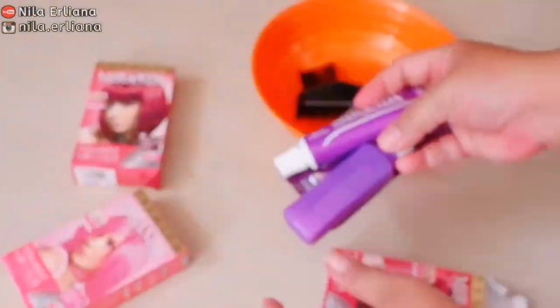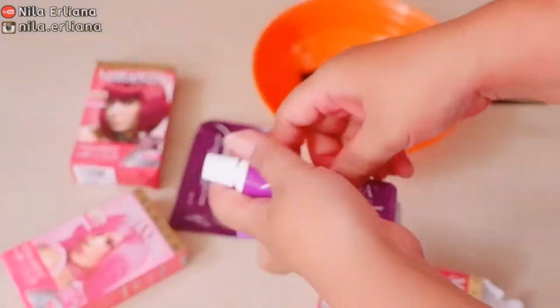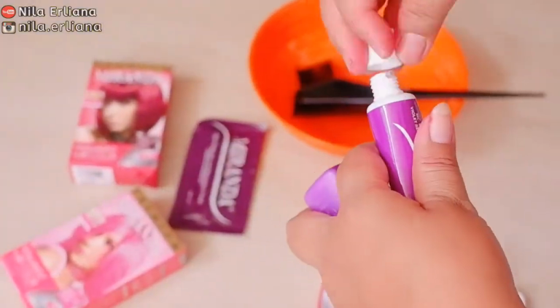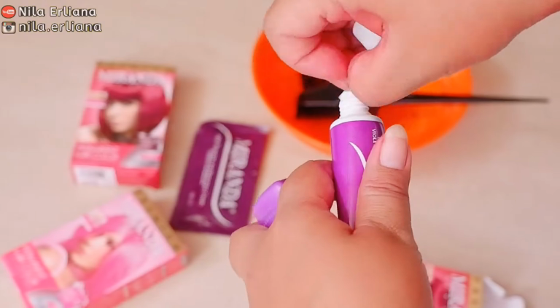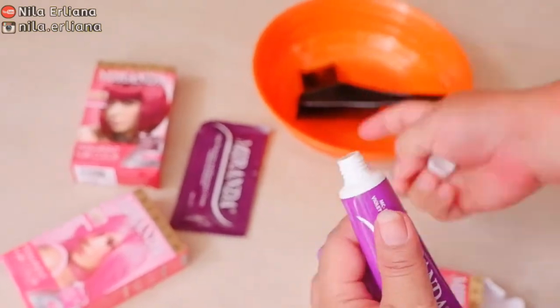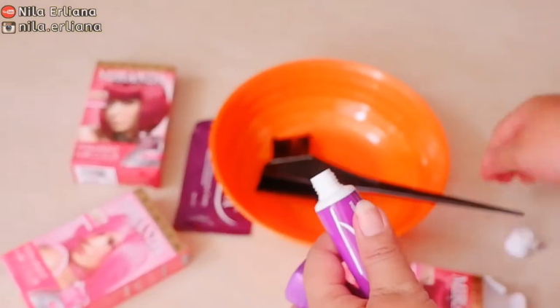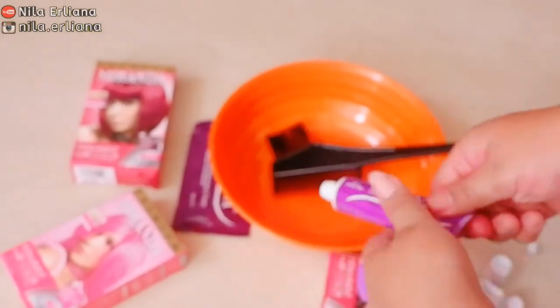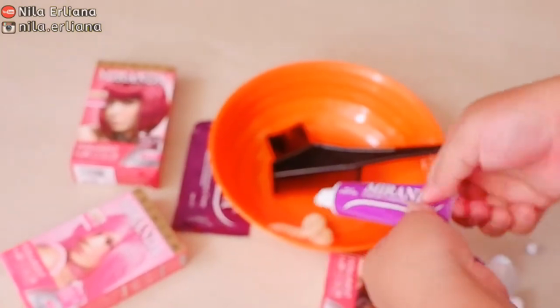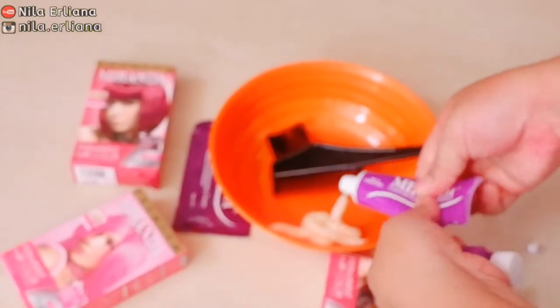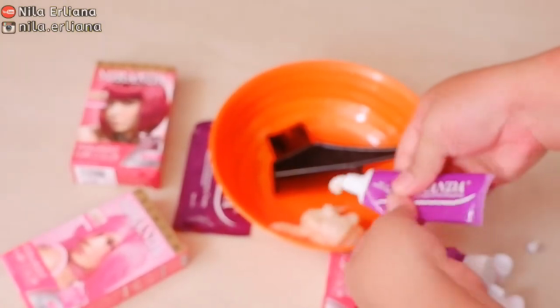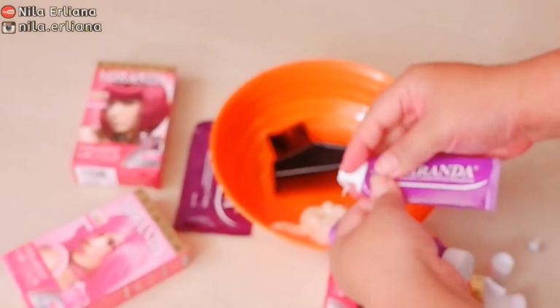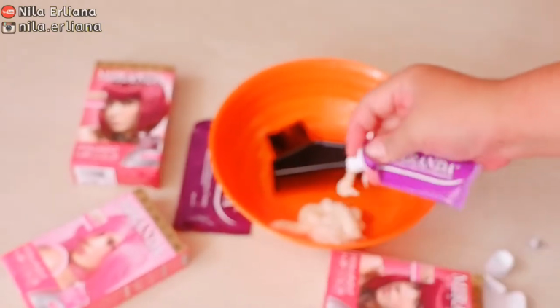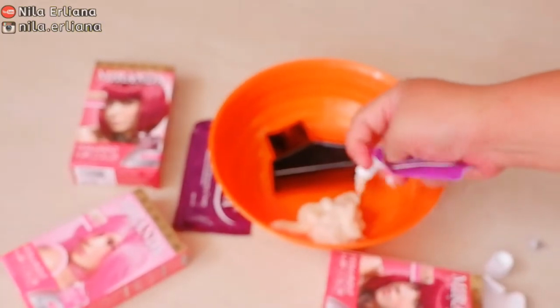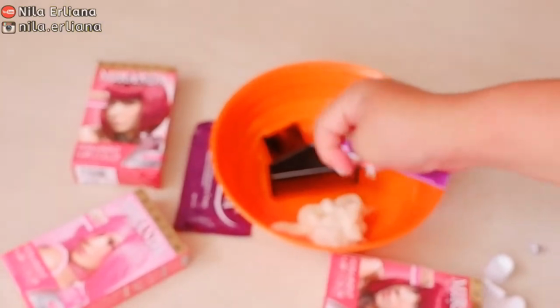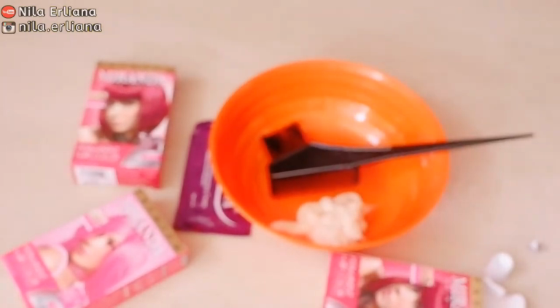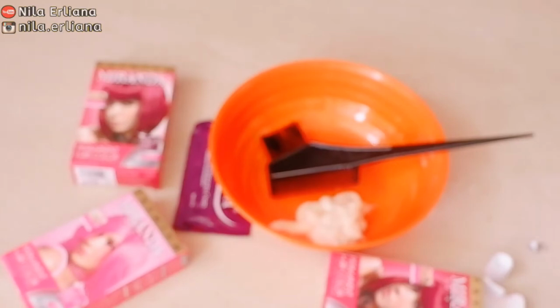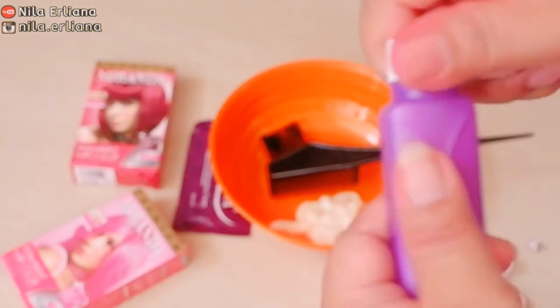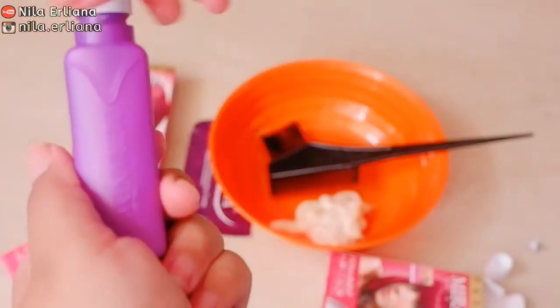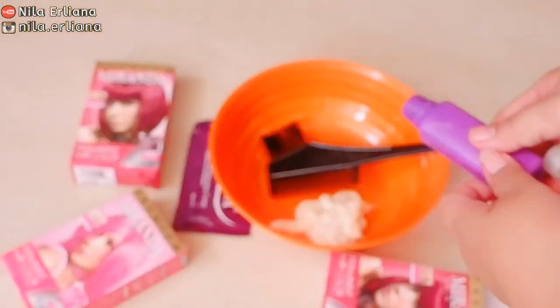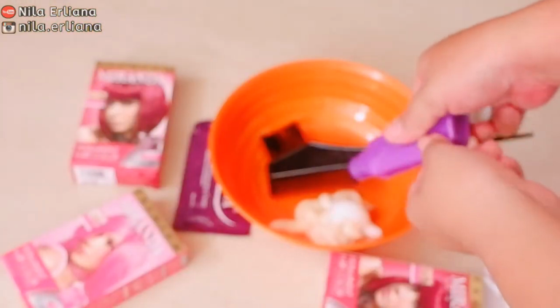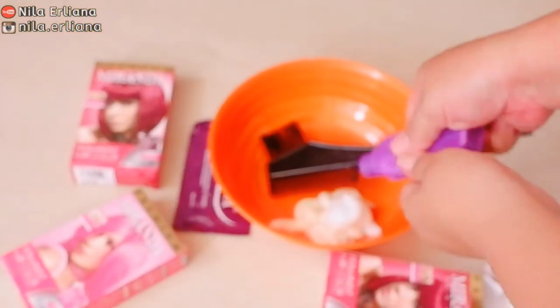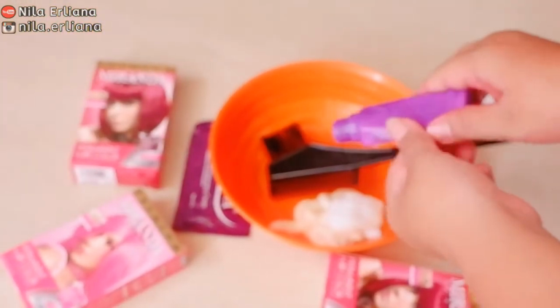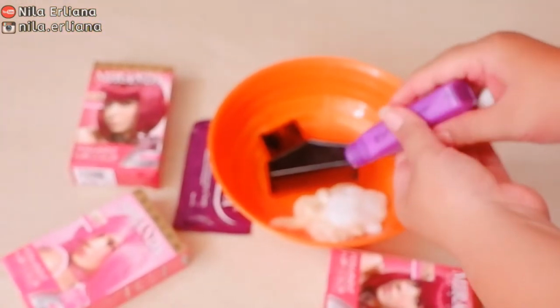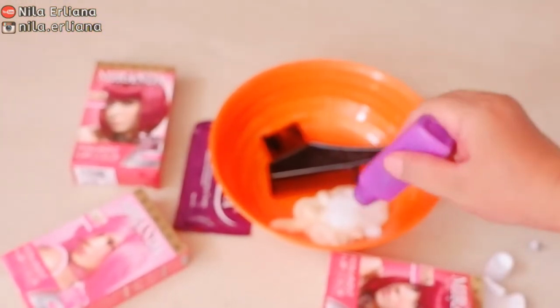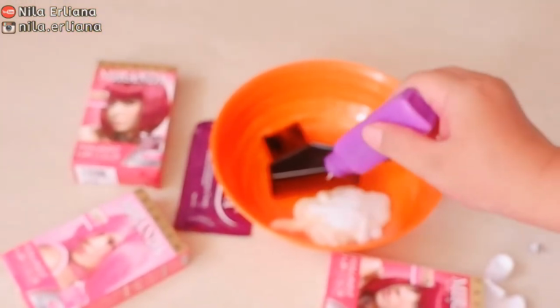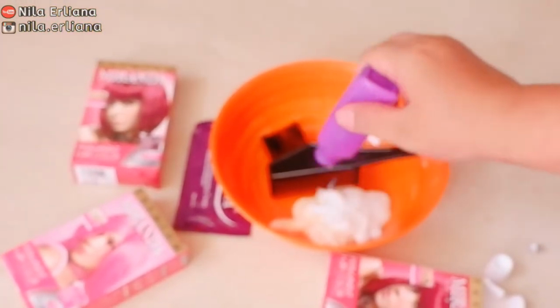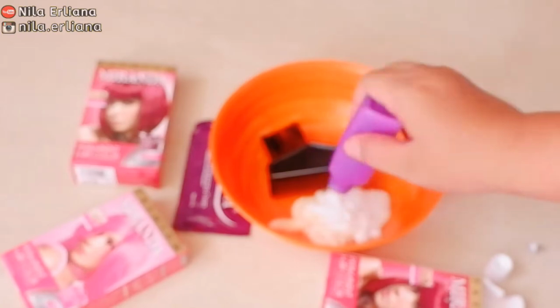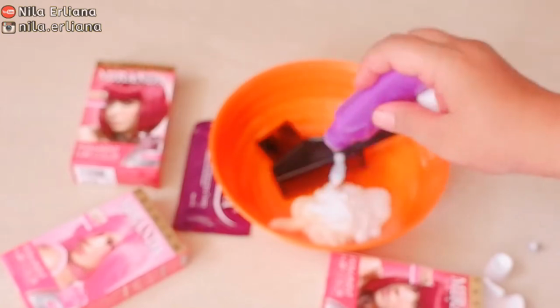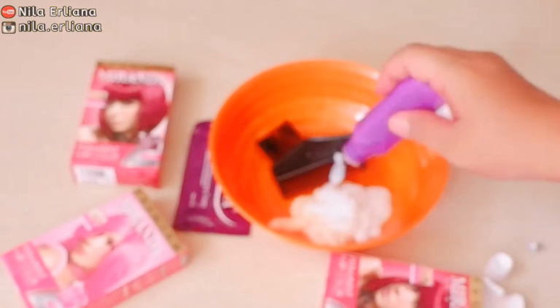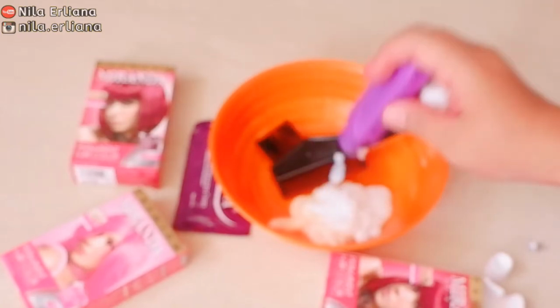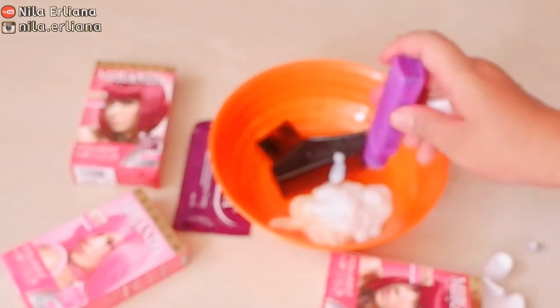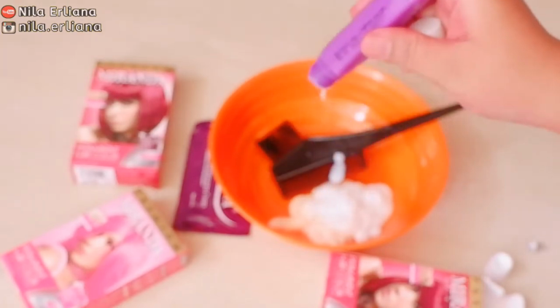Langsung aja aku buka dan aku racik di tempat yang terbuat dari plastik. Kamu bisa juga pakai yang berbahan kaca, yang penting jangan berbahan logam tempat untuk menuangnya. Dan gunakan juga sisir untuk mewarnai seperti ini.